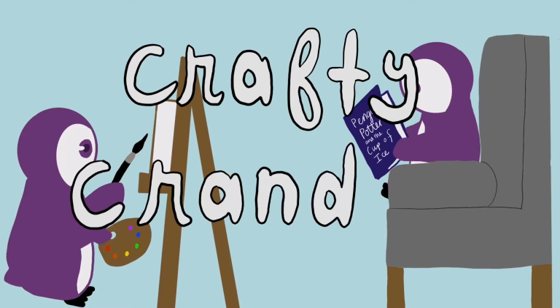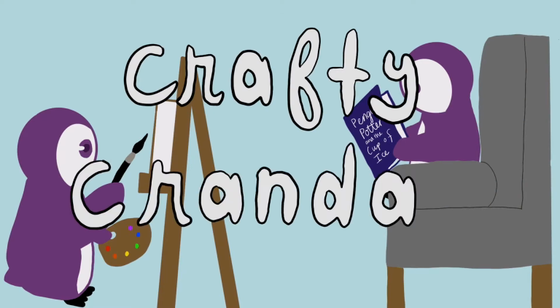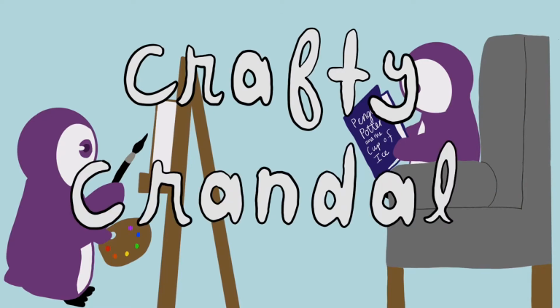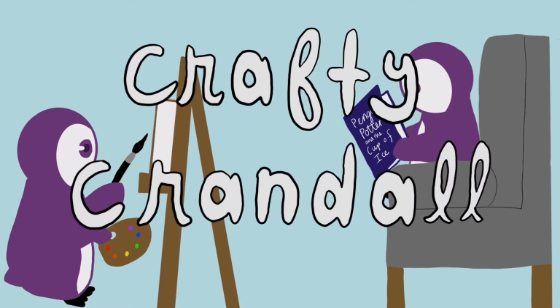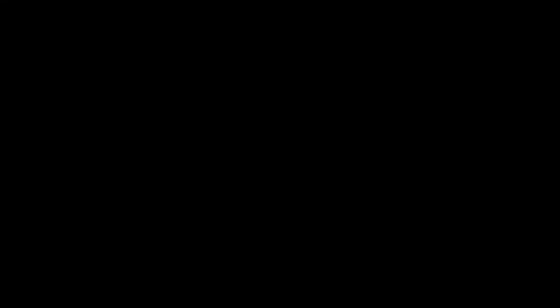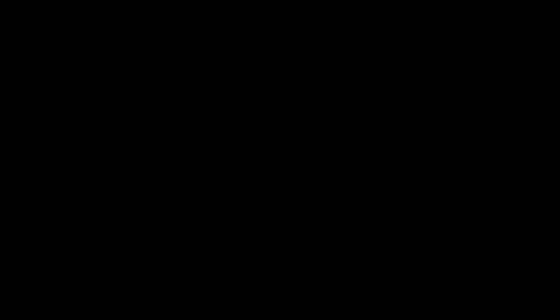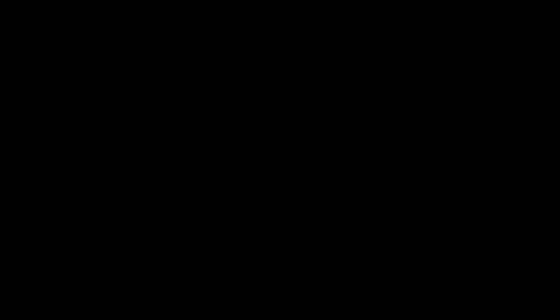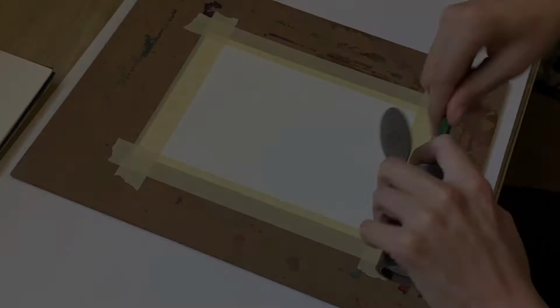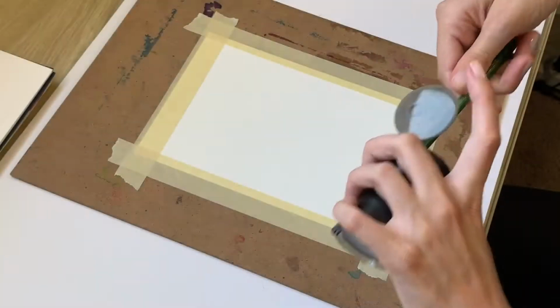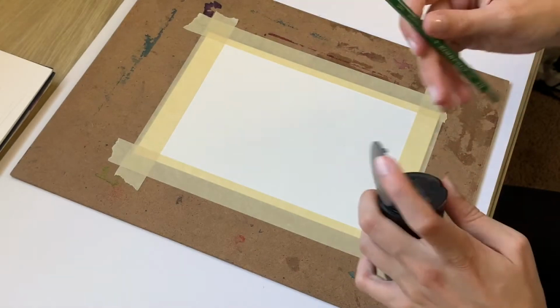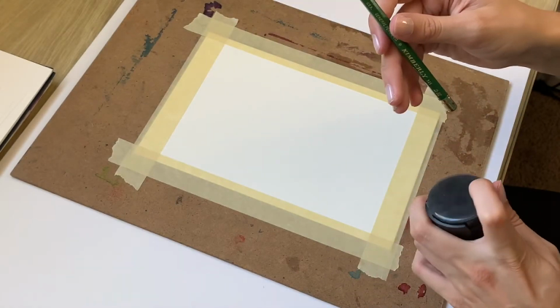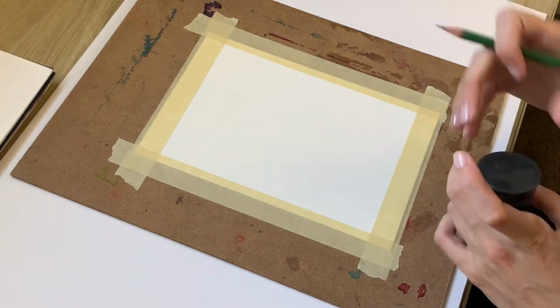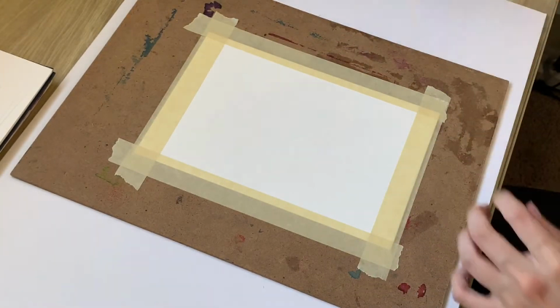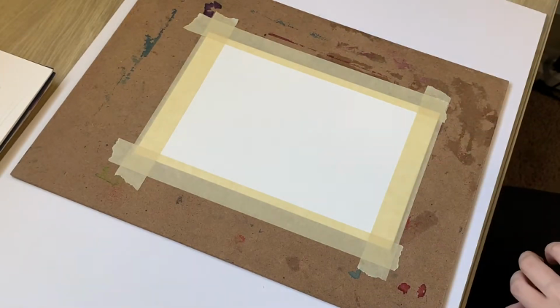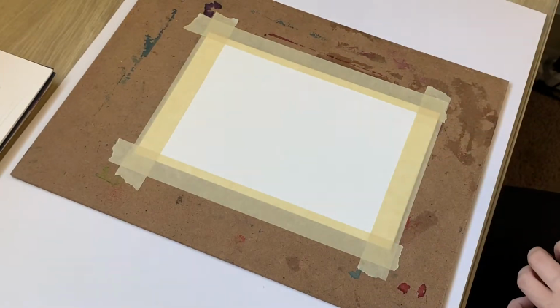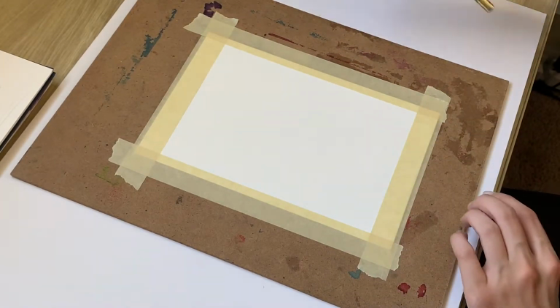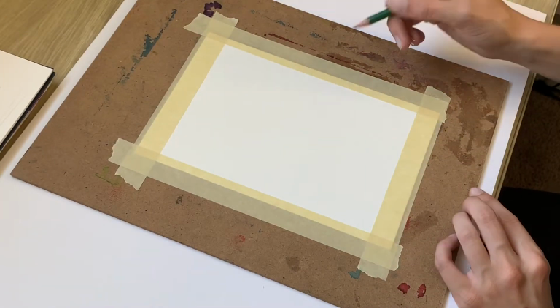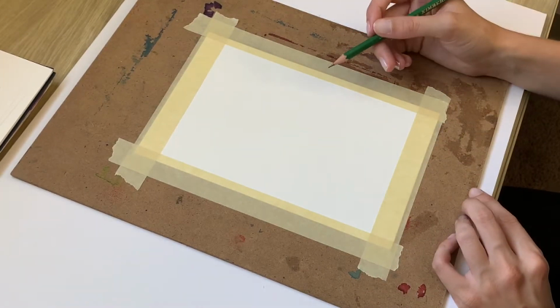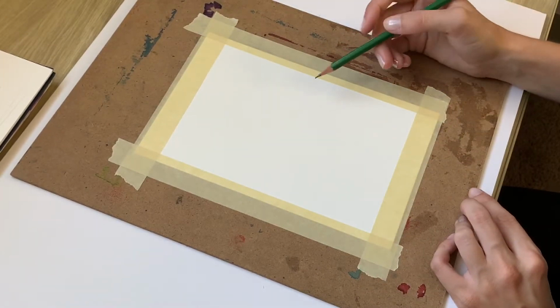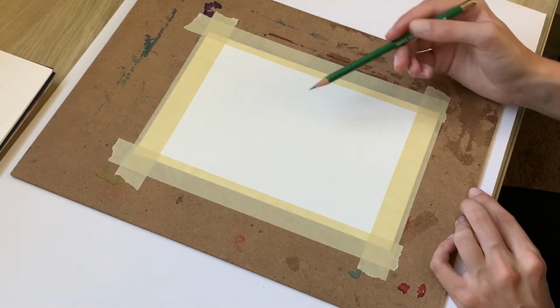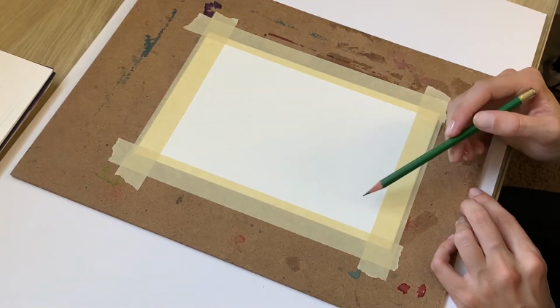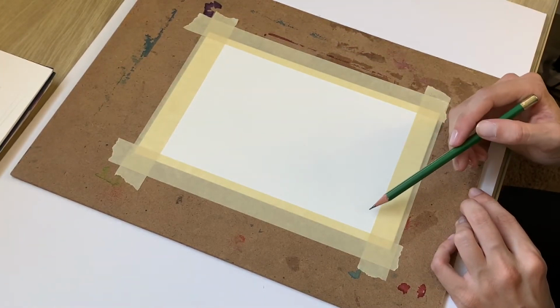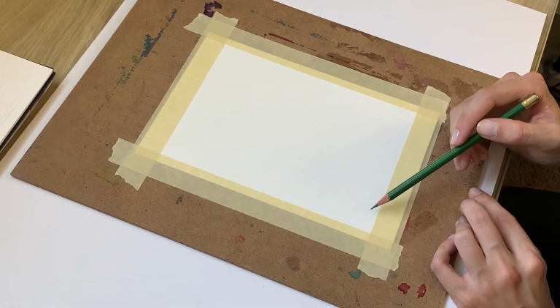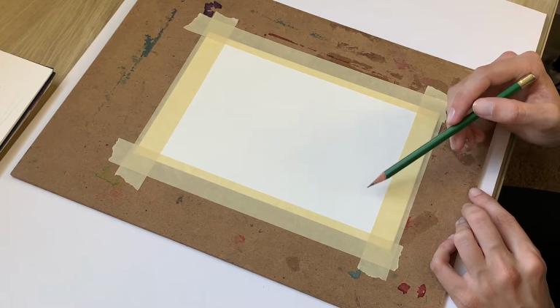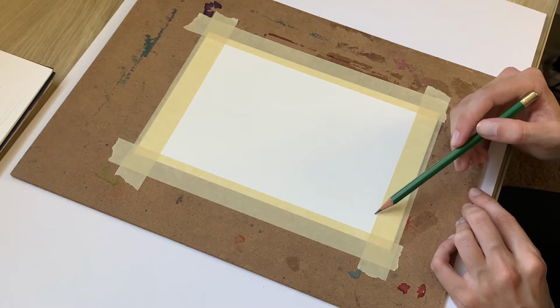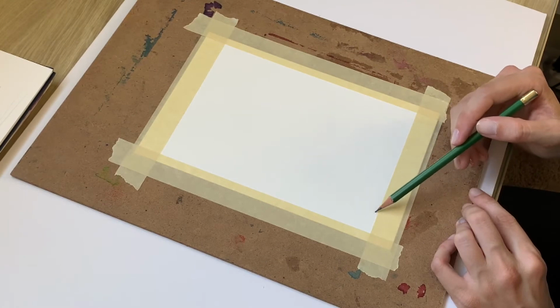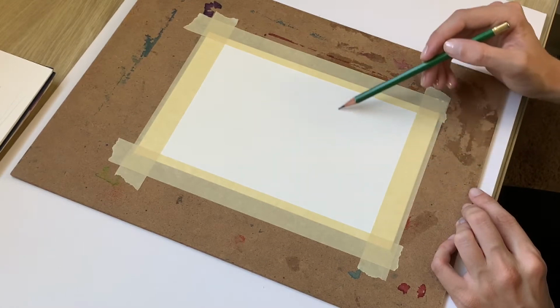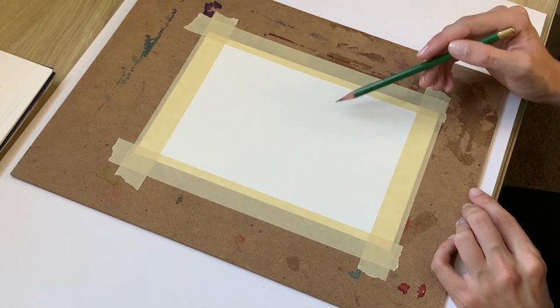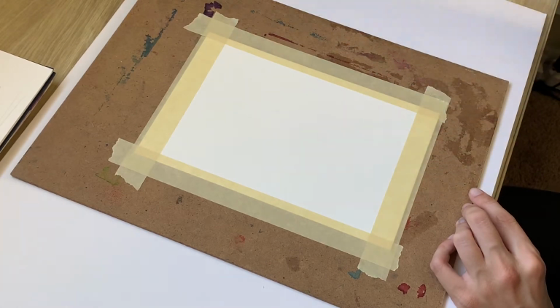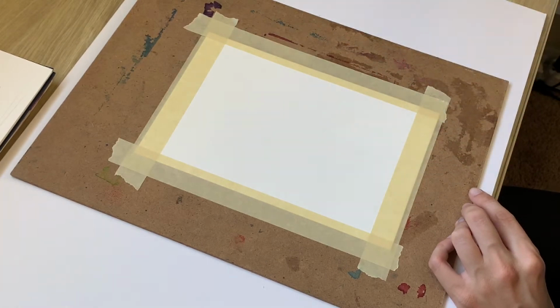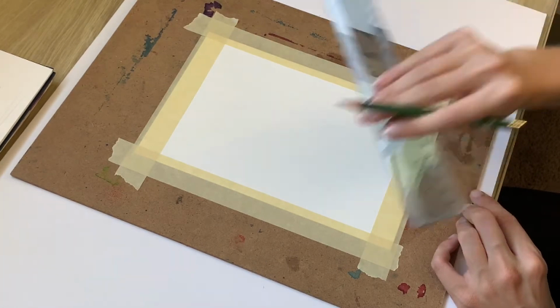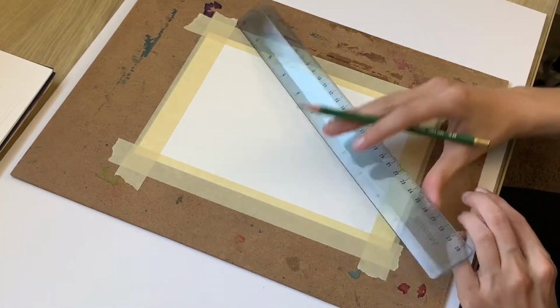Hello, Crafty Crandall here, and today I am recreating or redesigning the book cover for the book The Poppy War by R.F. Kuang.